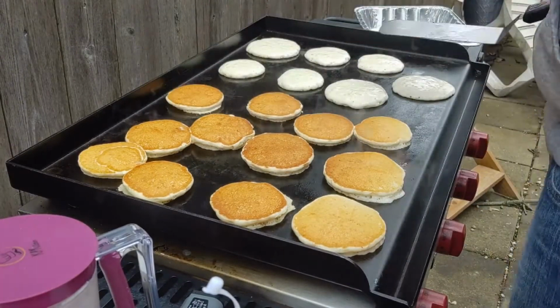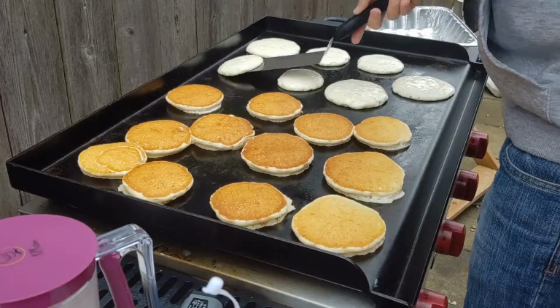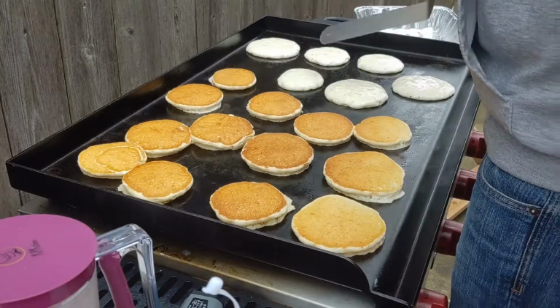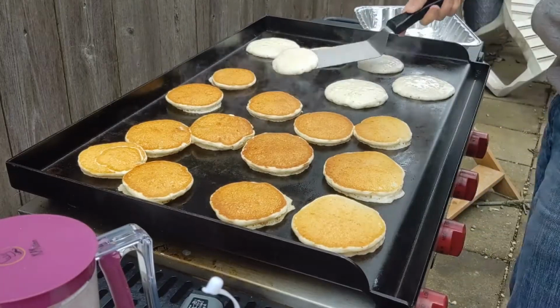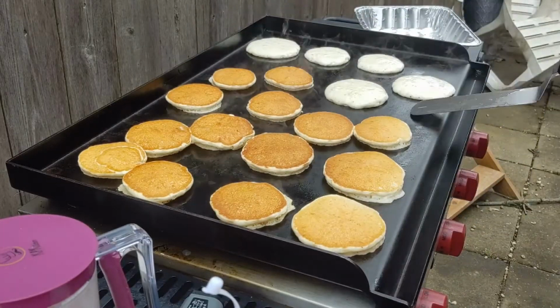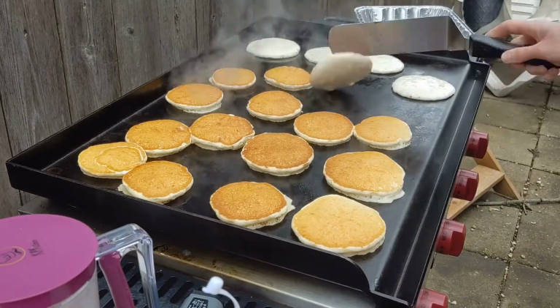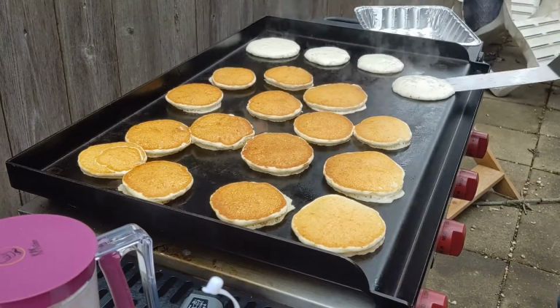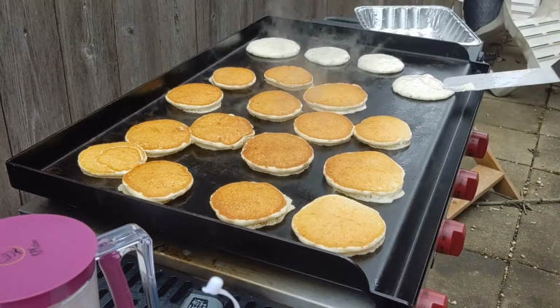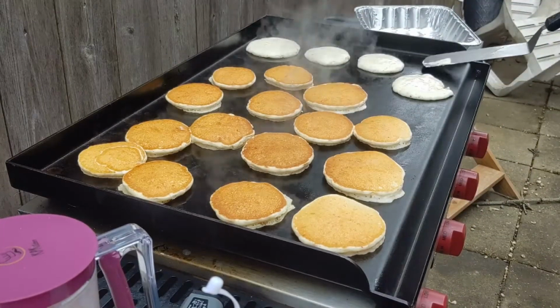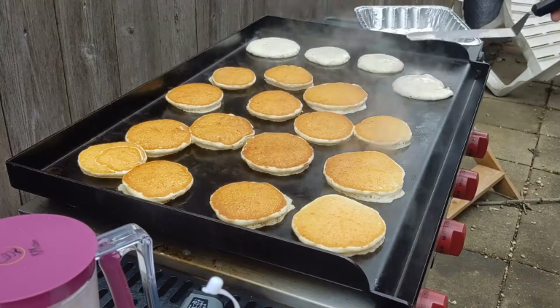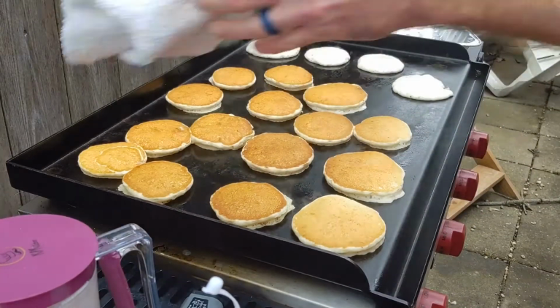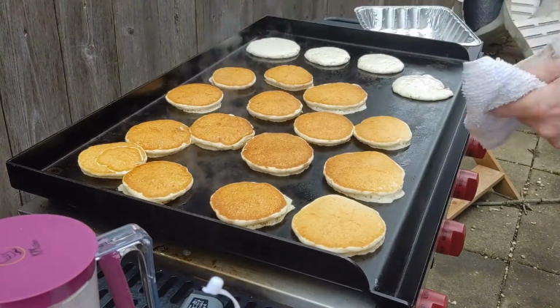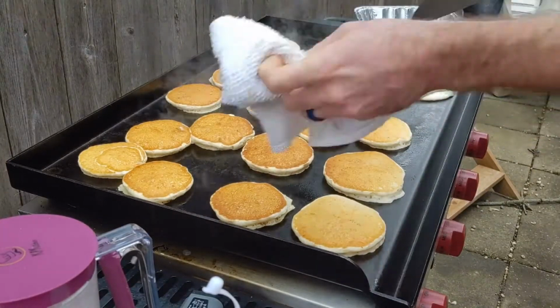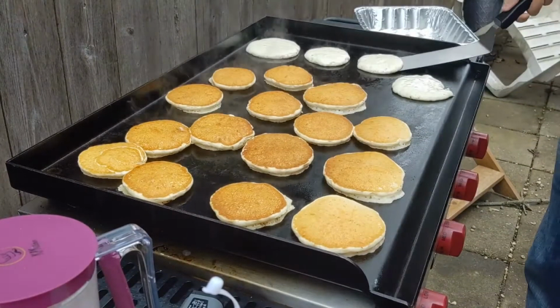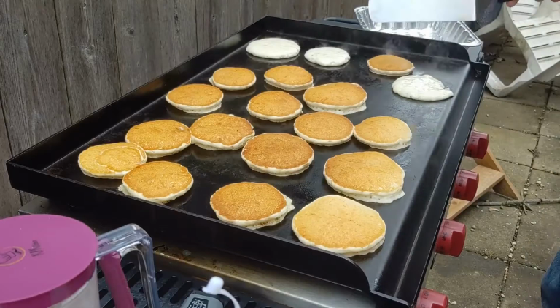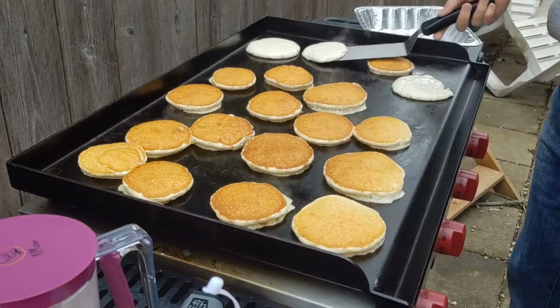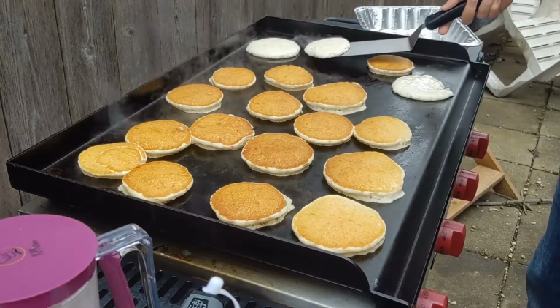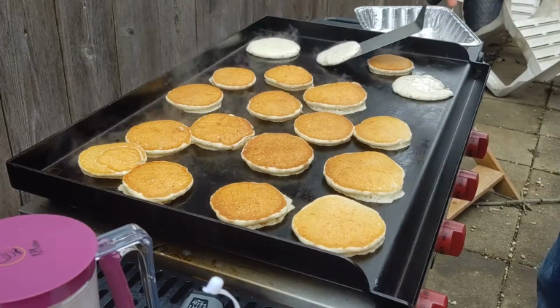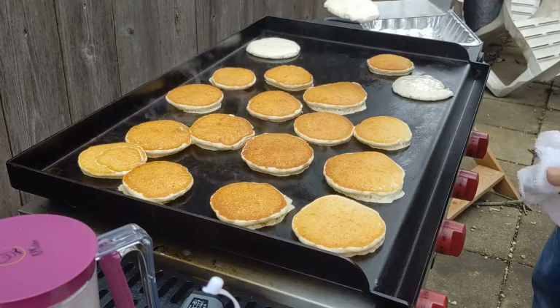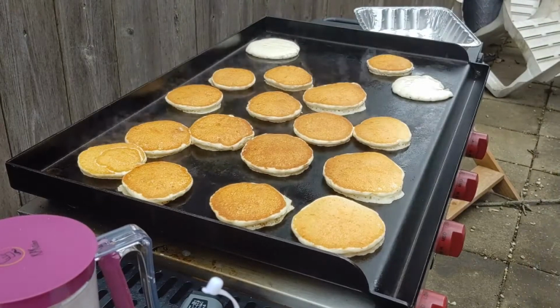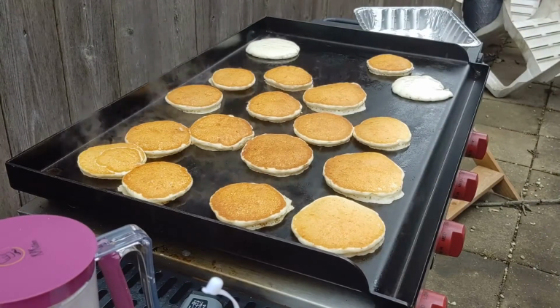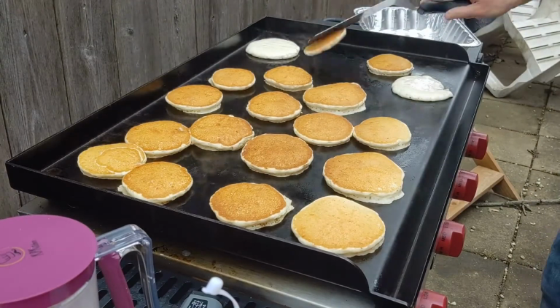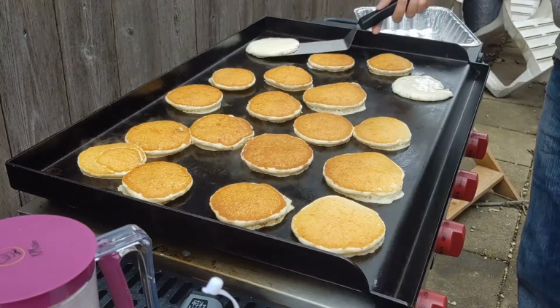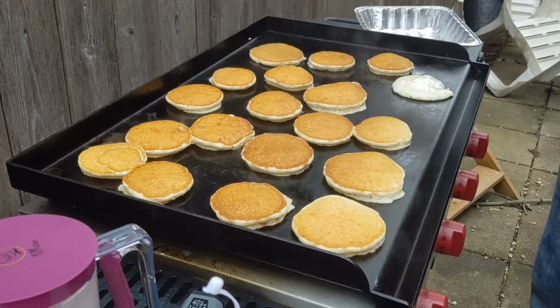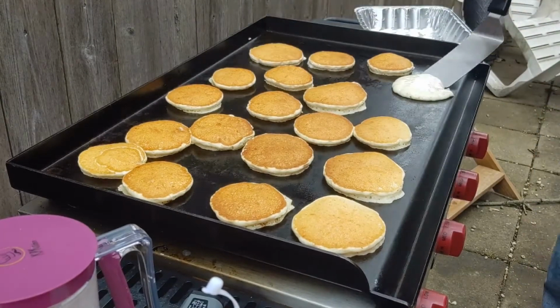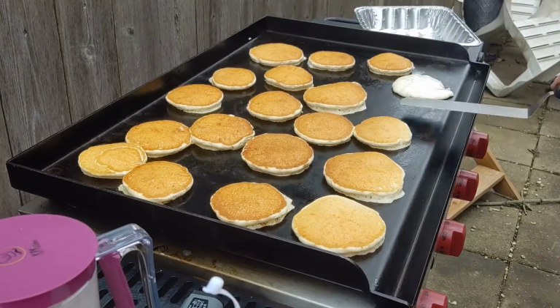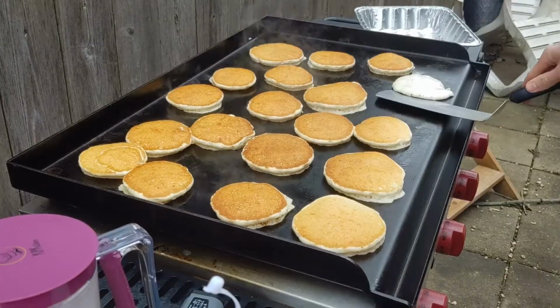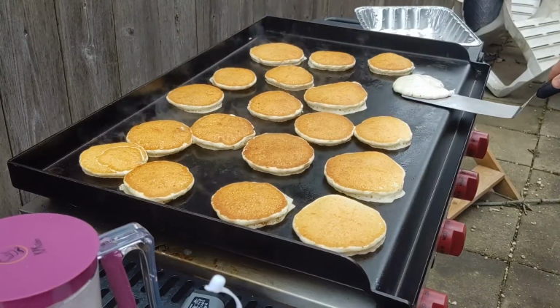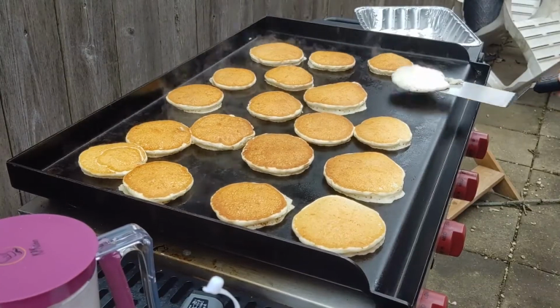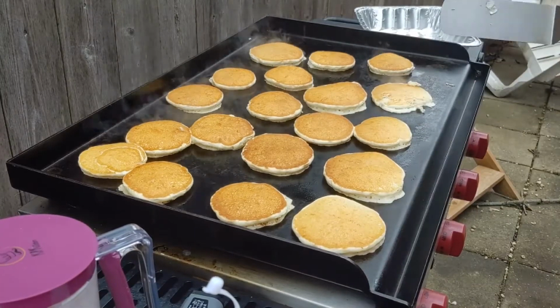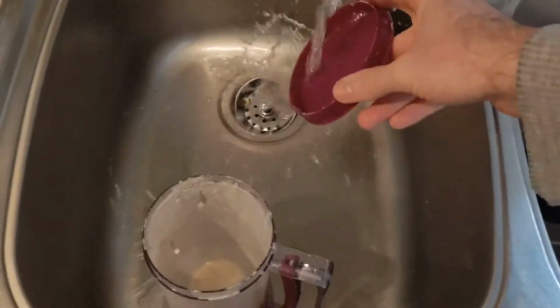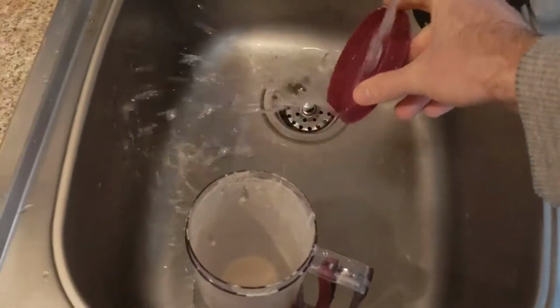I'd highly recommend it. You can get a round pancake with a ladle too if you just go slow, but this thing comes out round. It can also be used for muffins or crepes, so it's got a couple different uses.